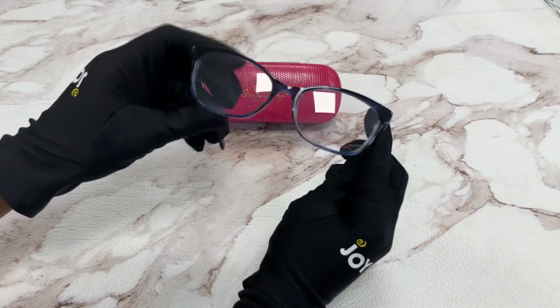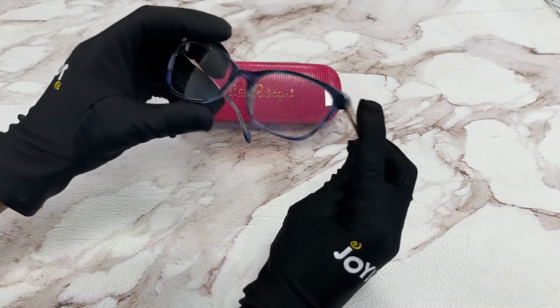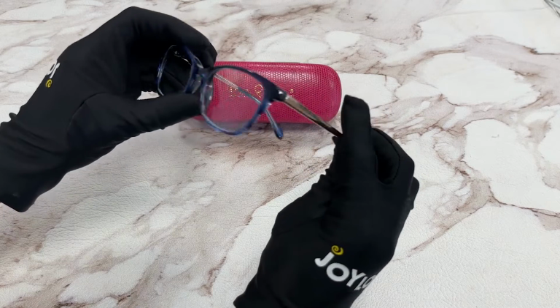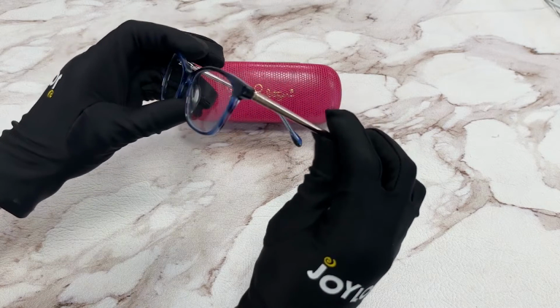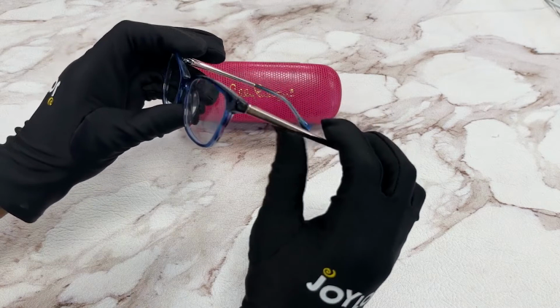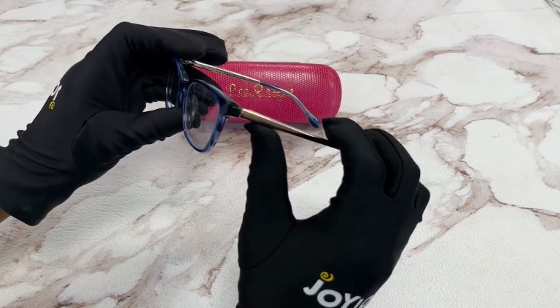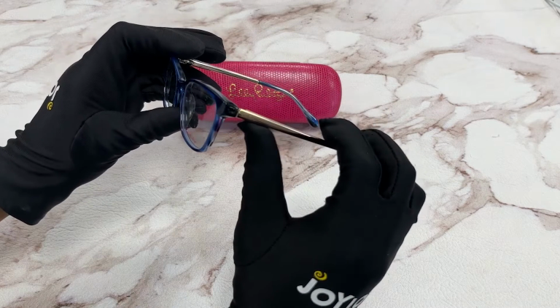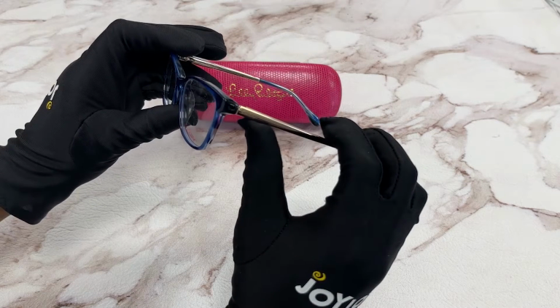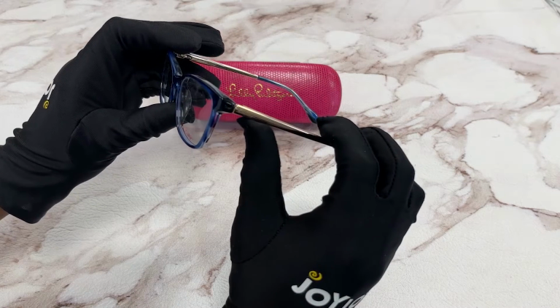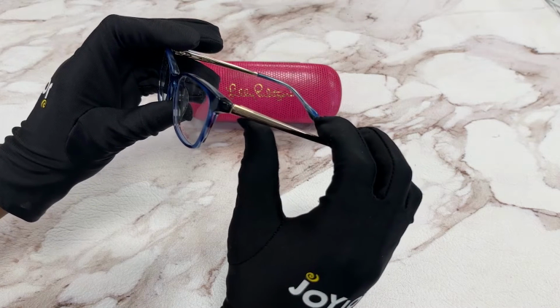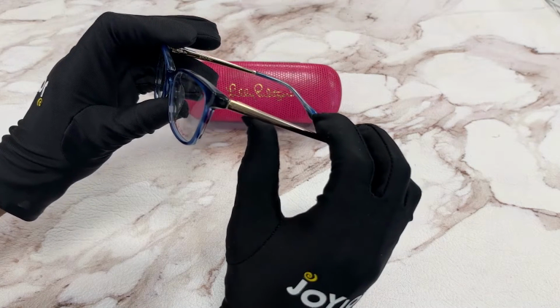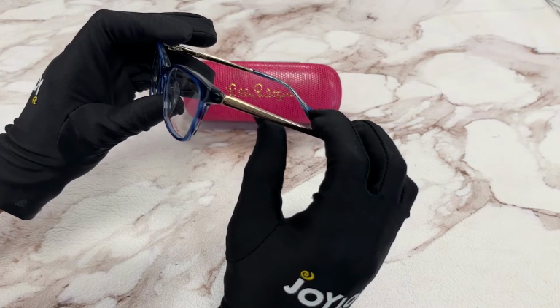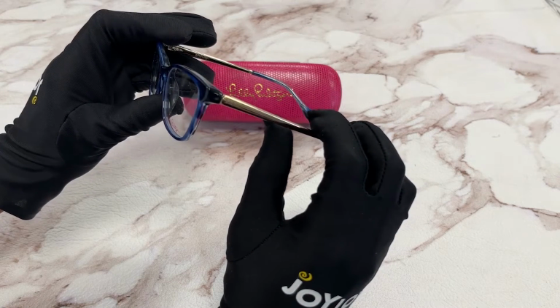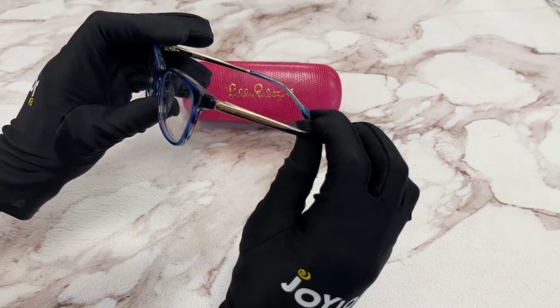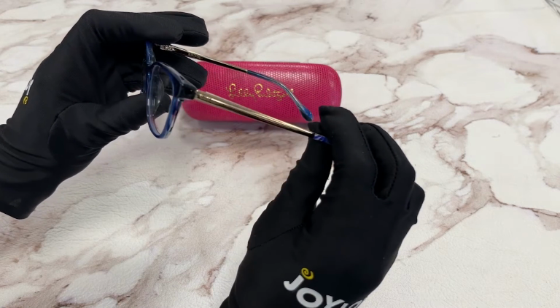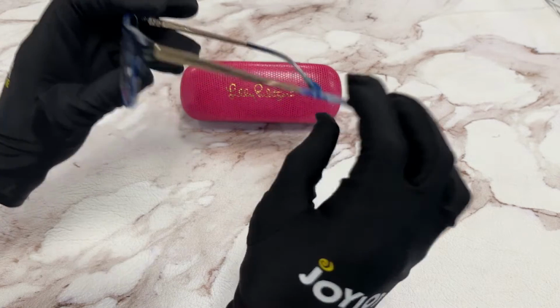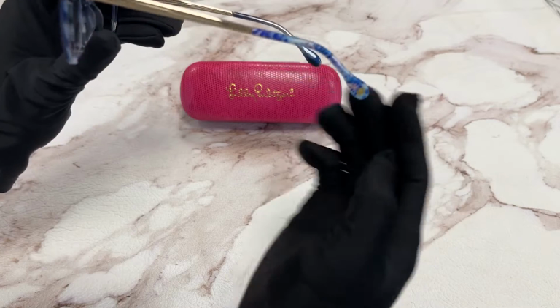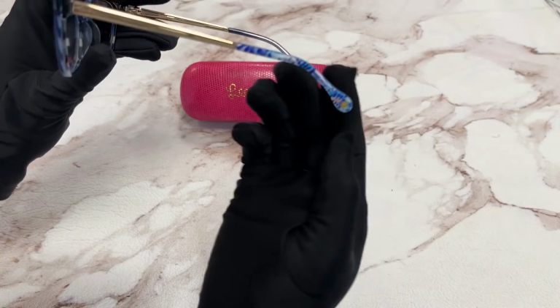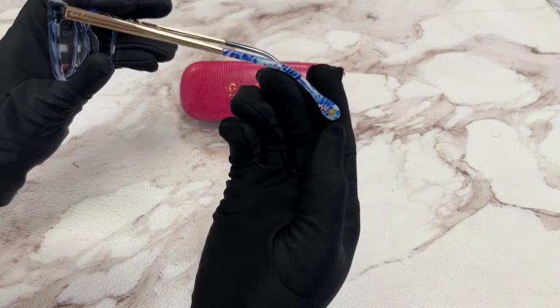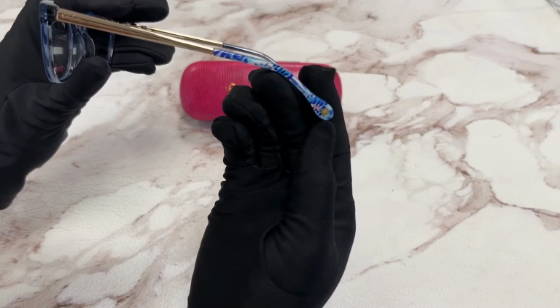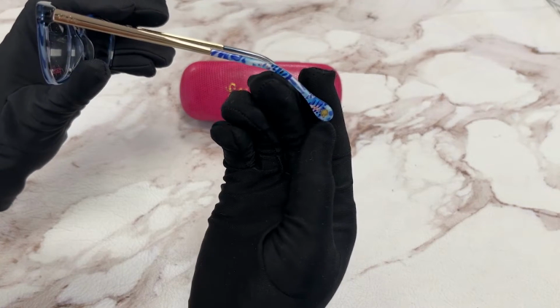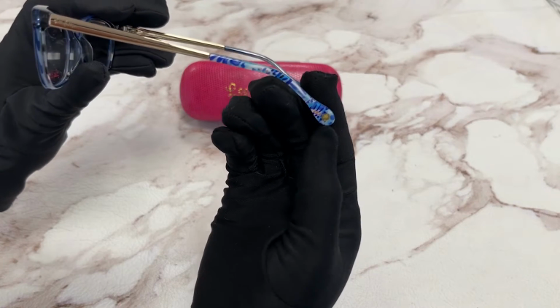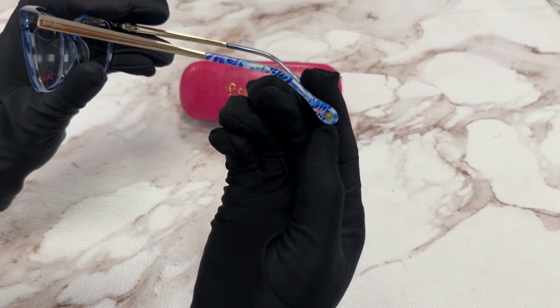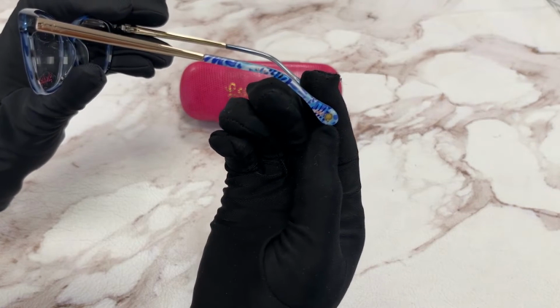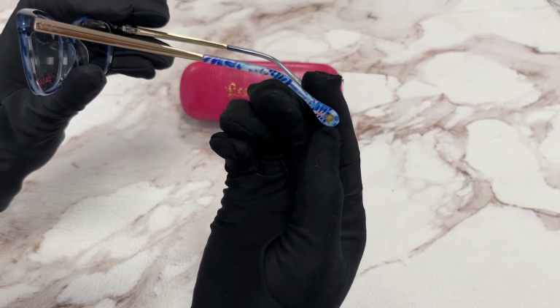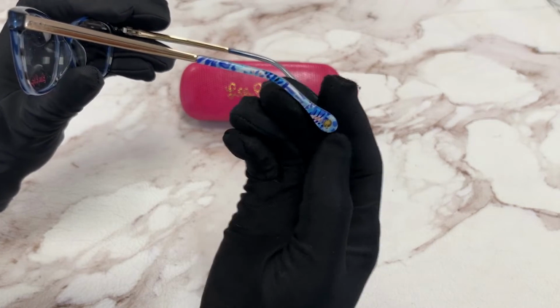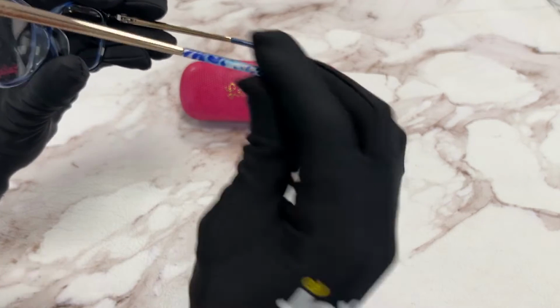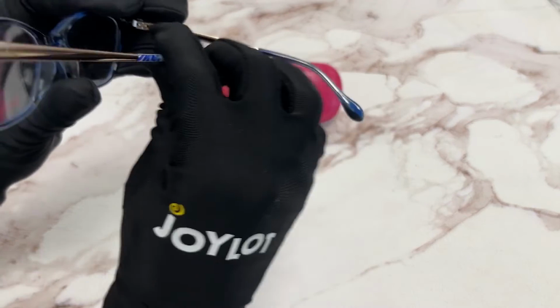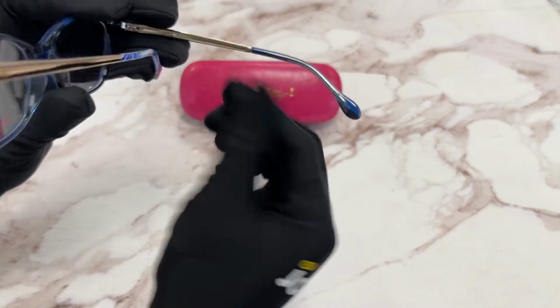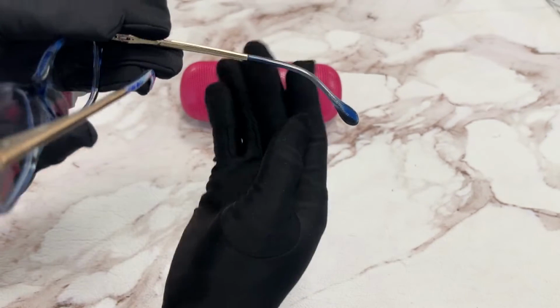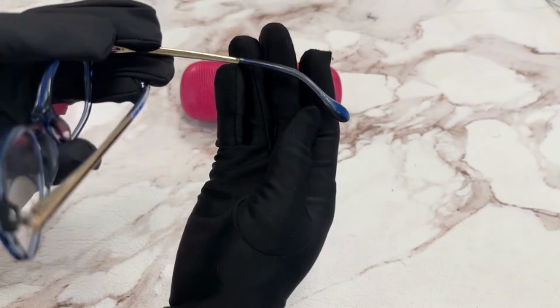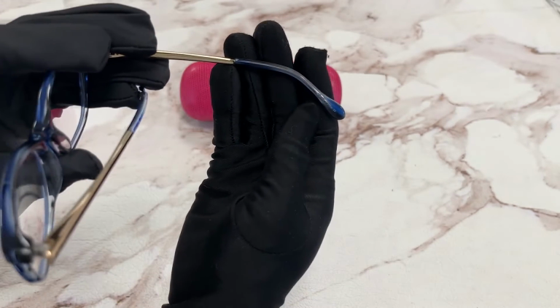On the temple, you'll see the Lily Pulitzer logo in gold, also on the temple tip with the palm tree. And it's made in China.